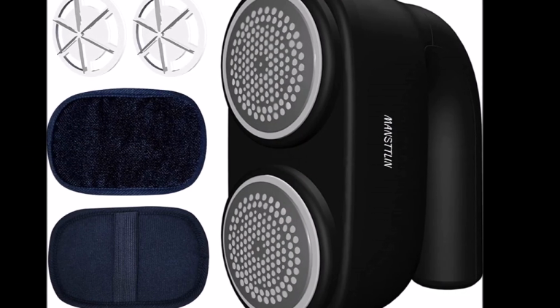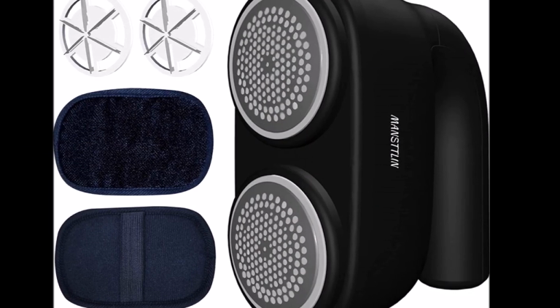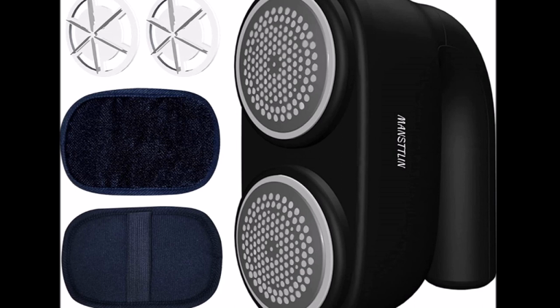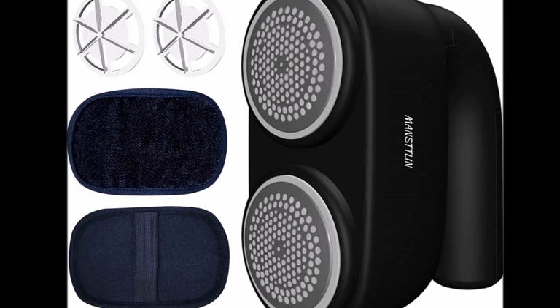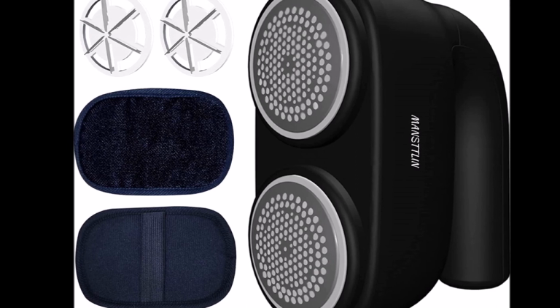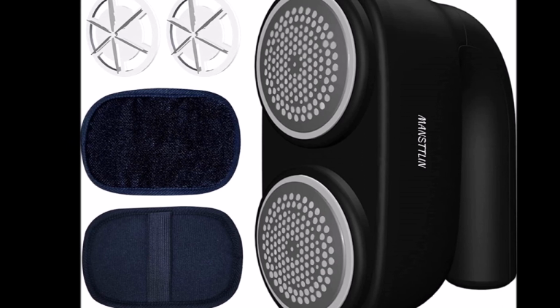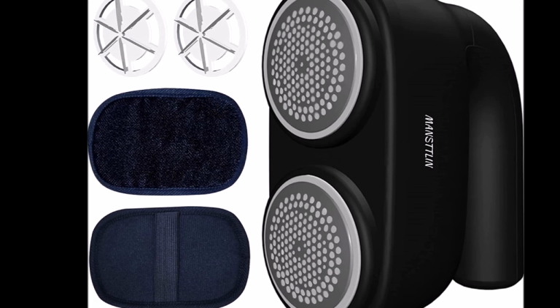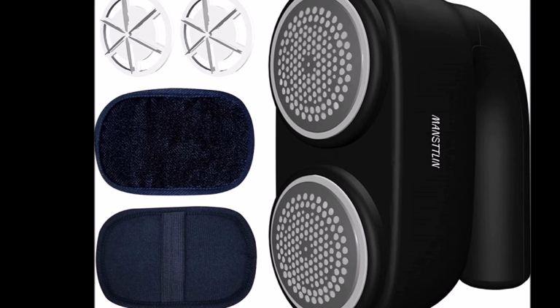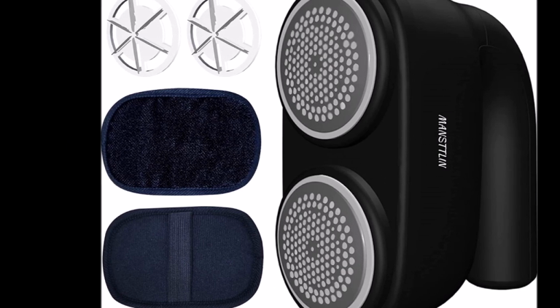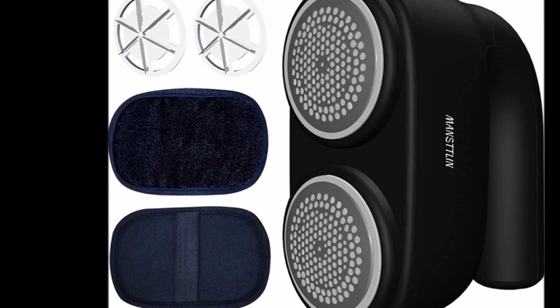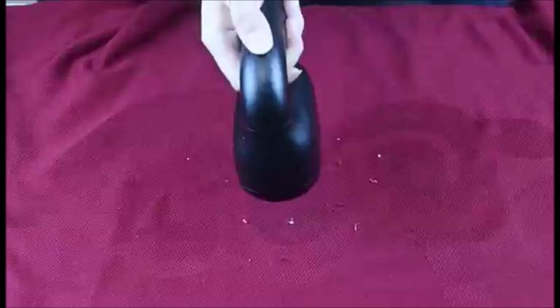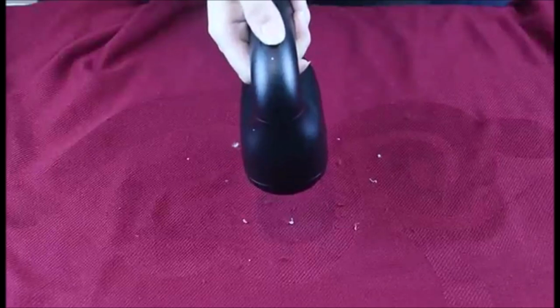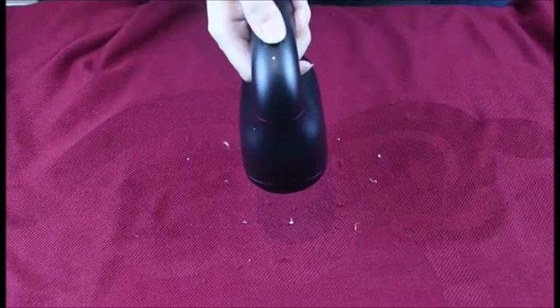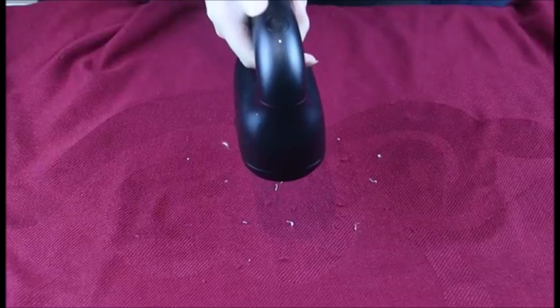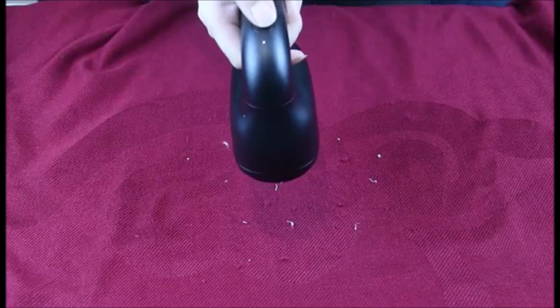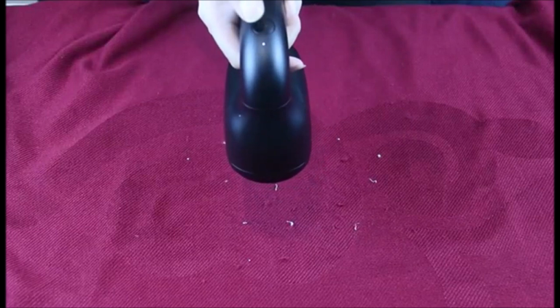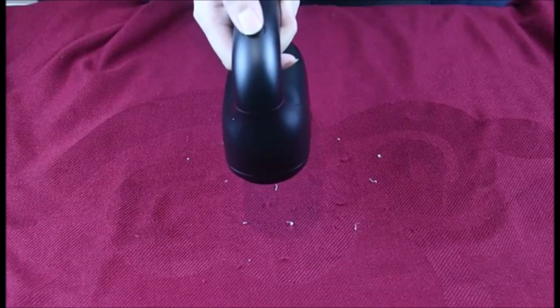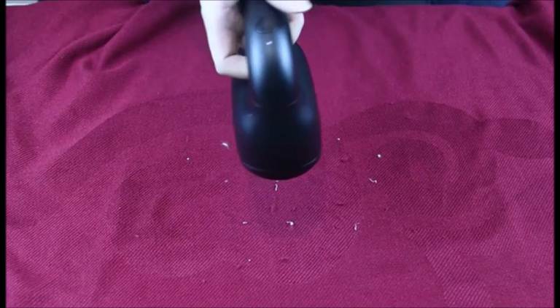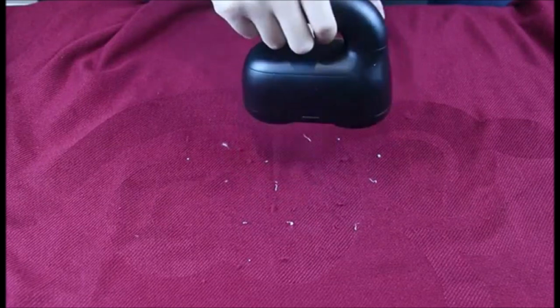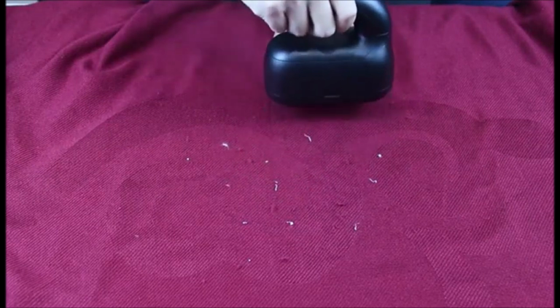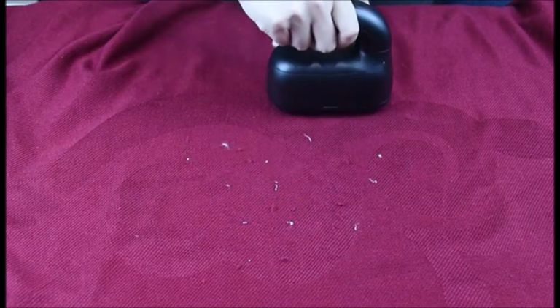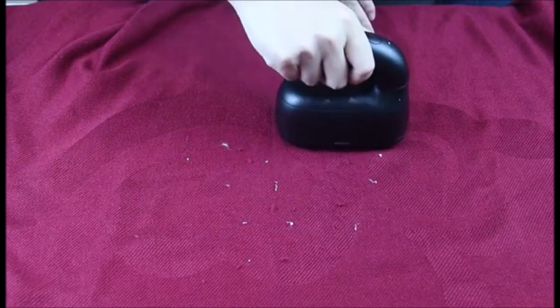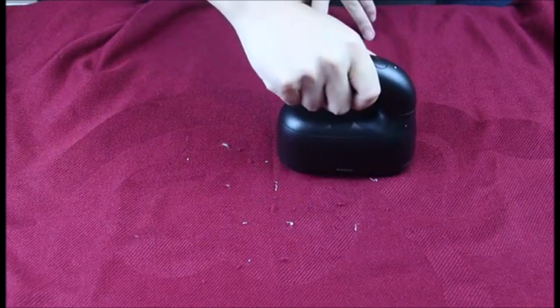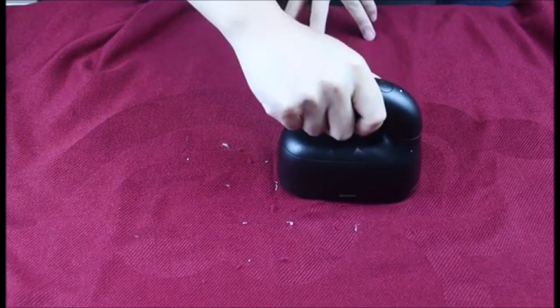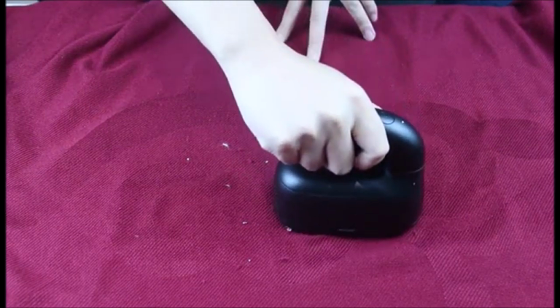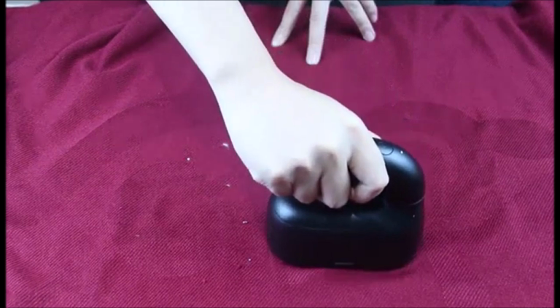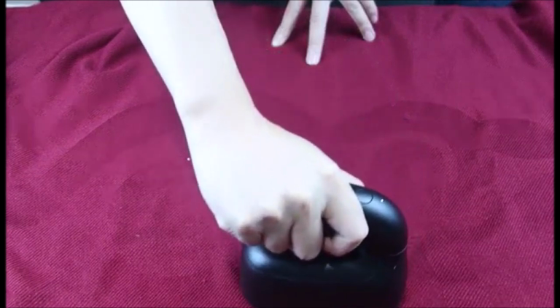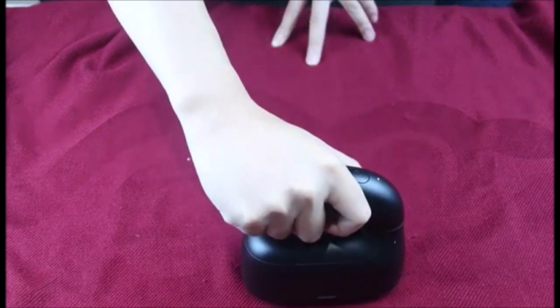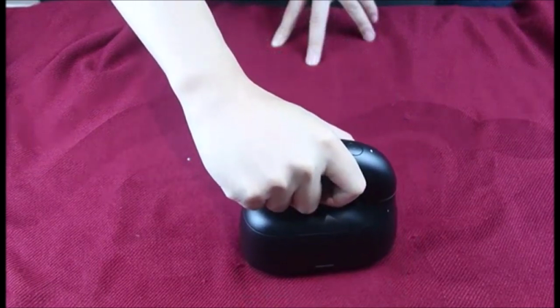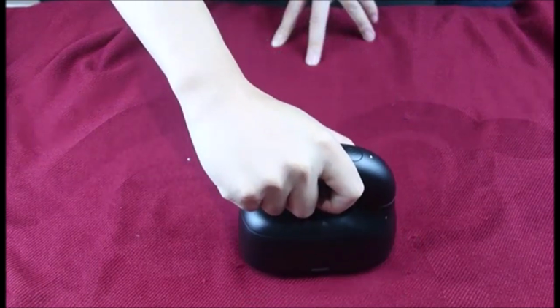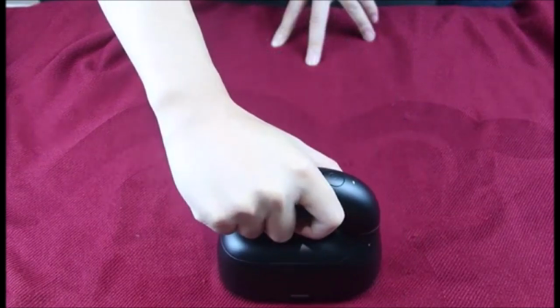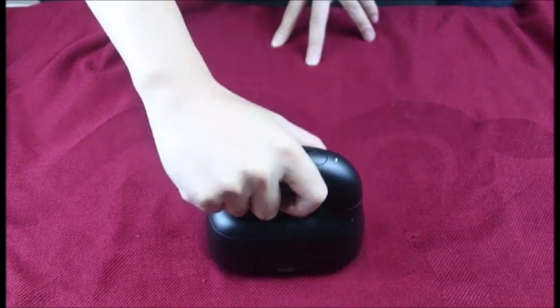The Manslin Fabric Shaver and Lint Remover is an electric tool designed to remove lint and pills from clothes and fabrics. It comes with seven interchangeable fuzz remover blades that can effectively remove fuzz, lint balls, pills, and bobbles from different types of fabrics.